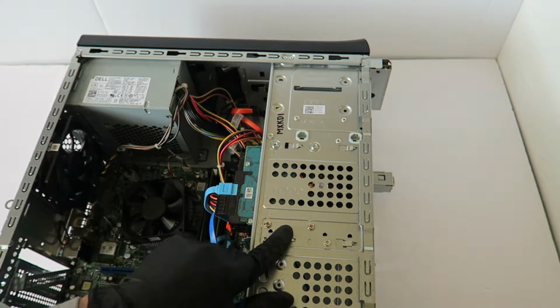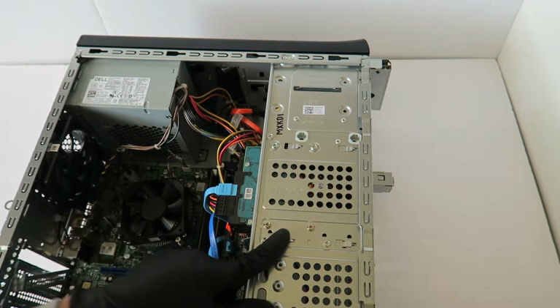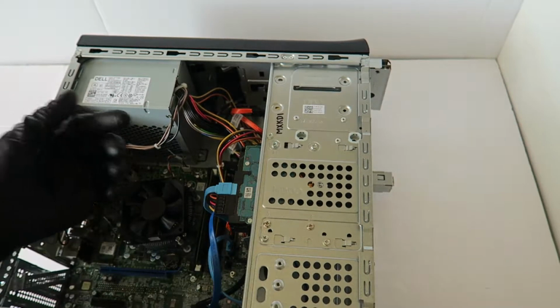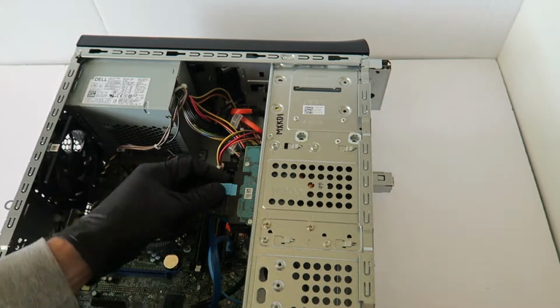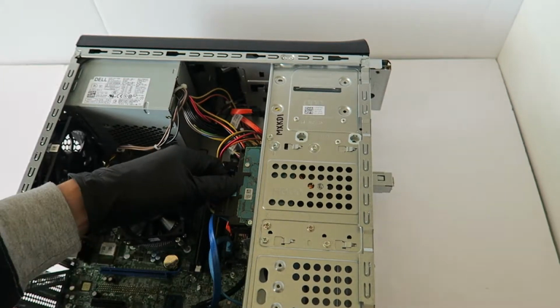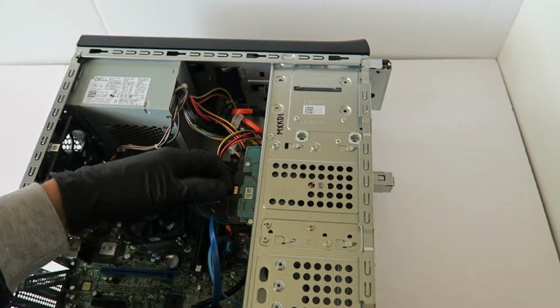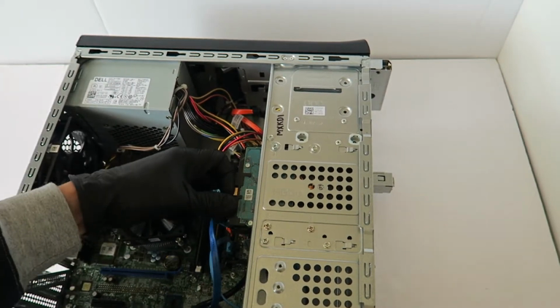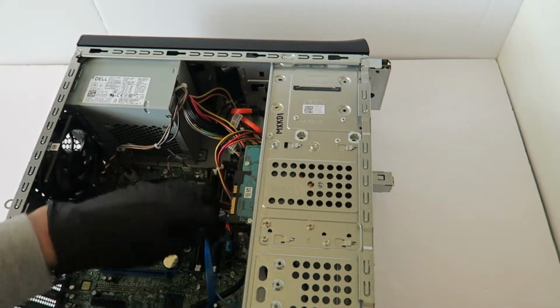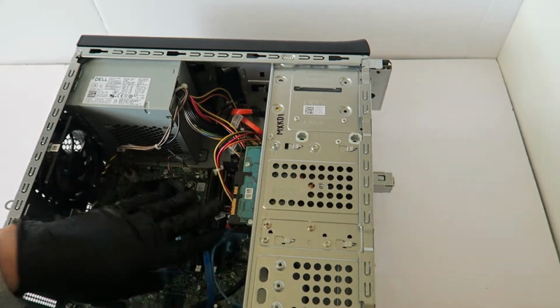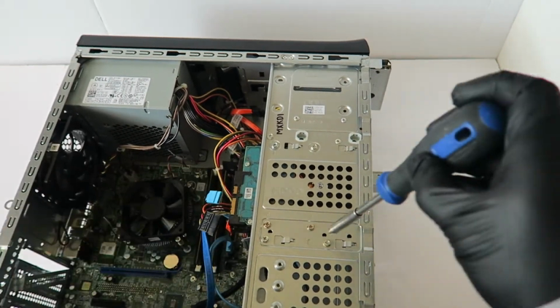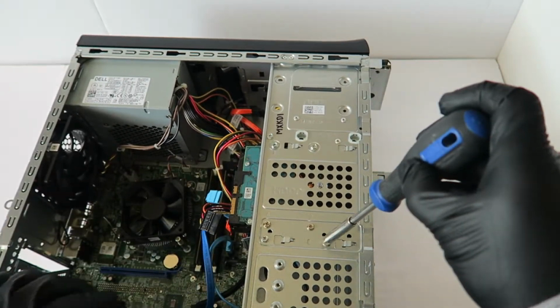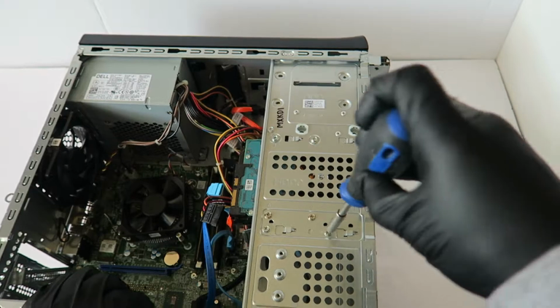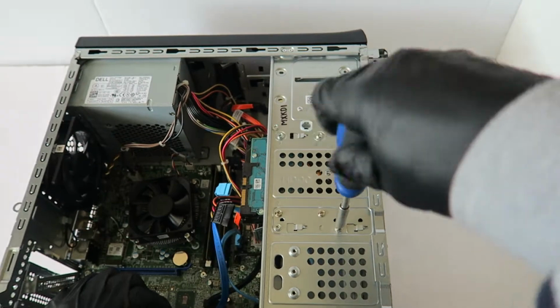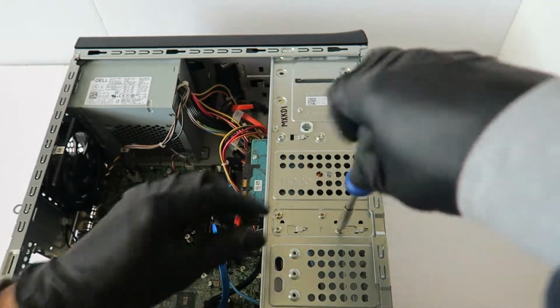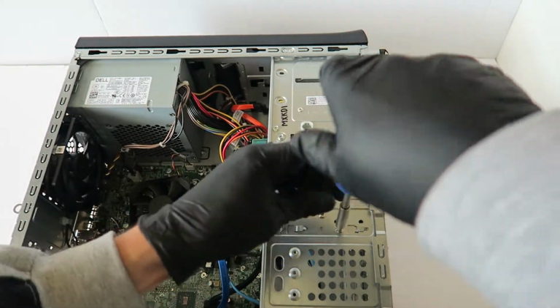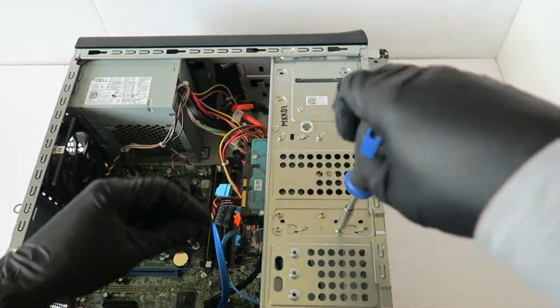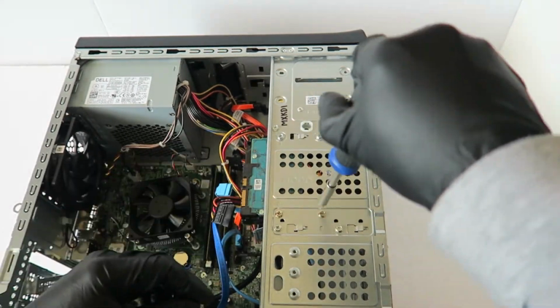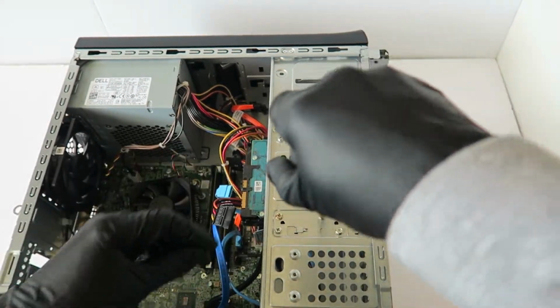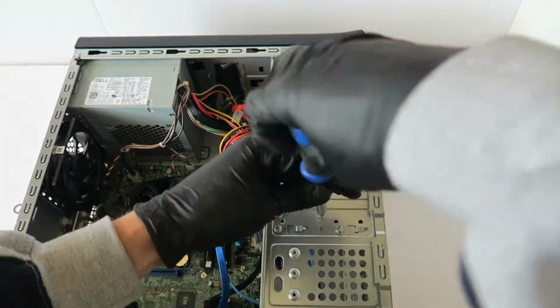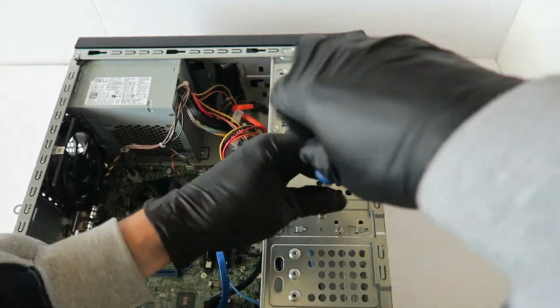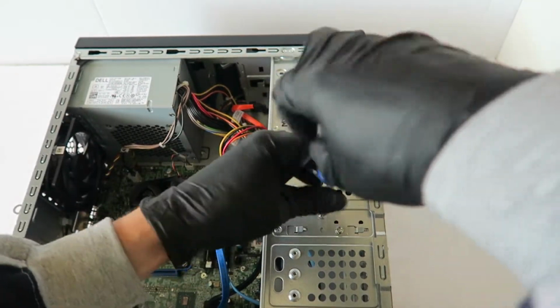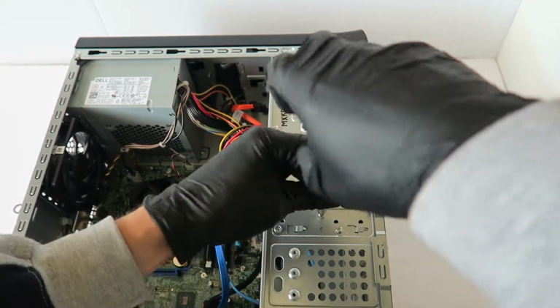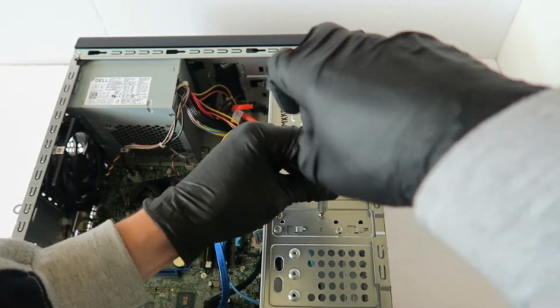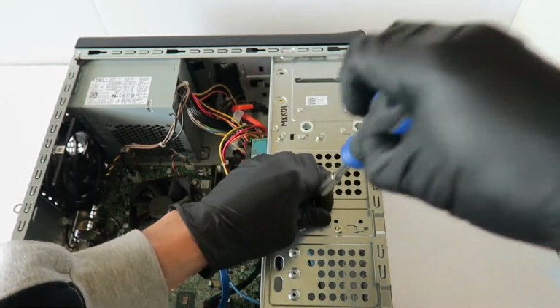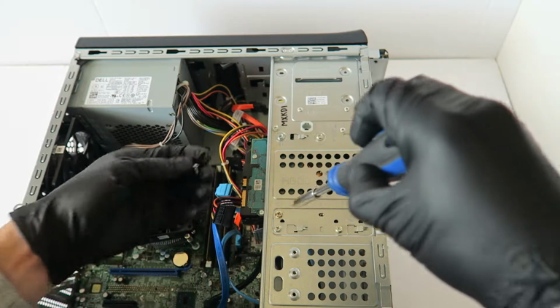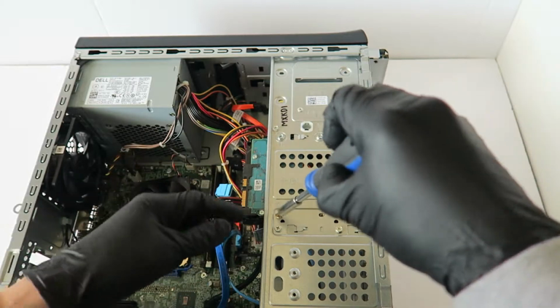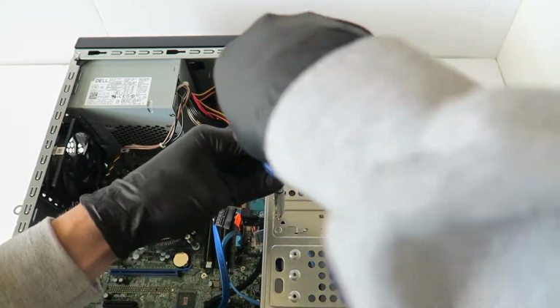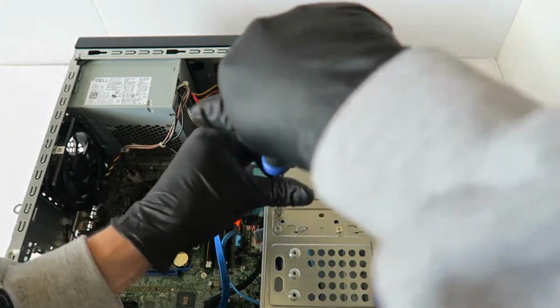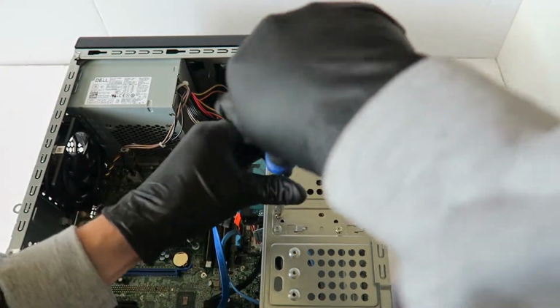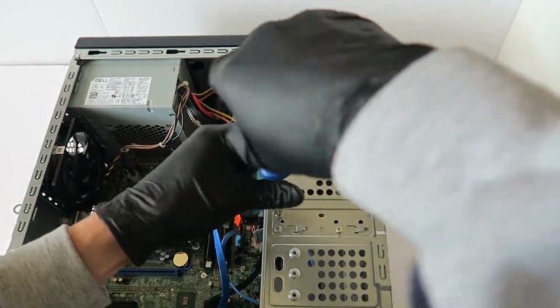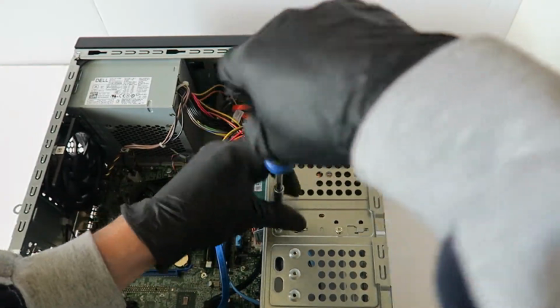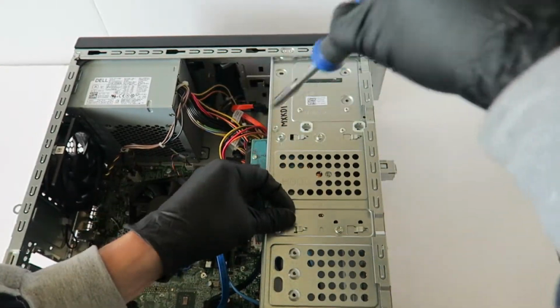Now I'm going to remove the hard drive. Remove the SATA power cable and you're going to remove the four screws here holding the hard drive — it's a 3.5 inch drive.